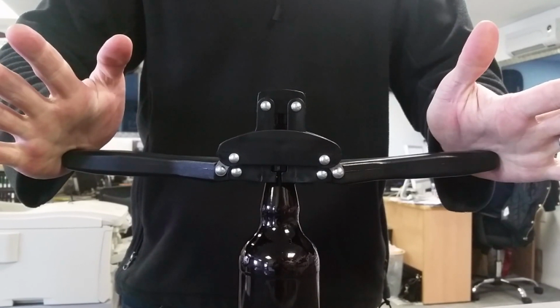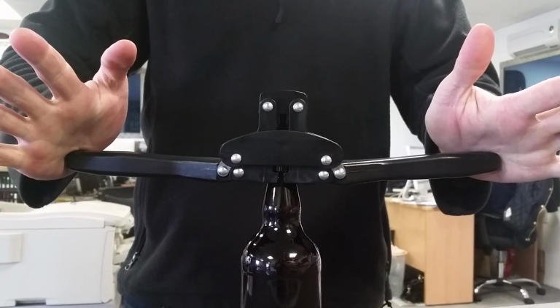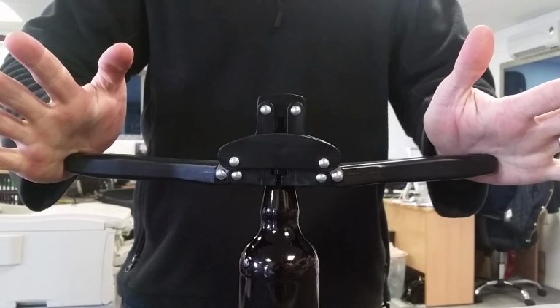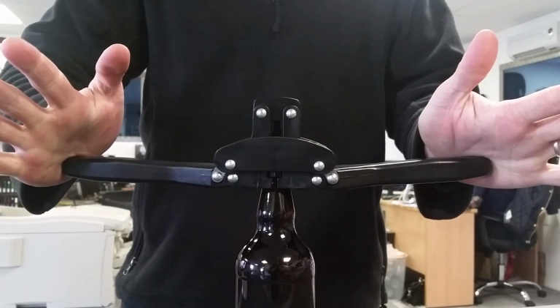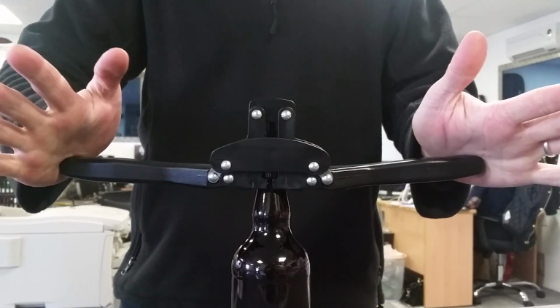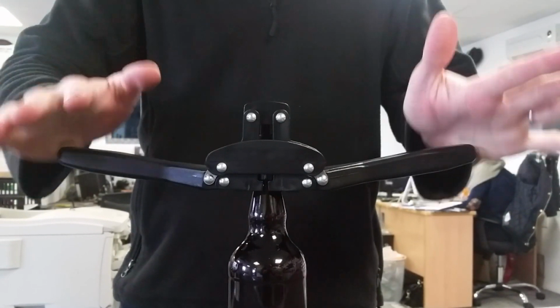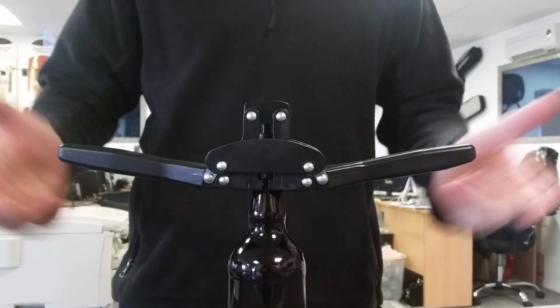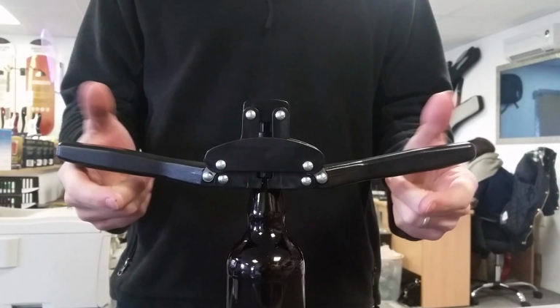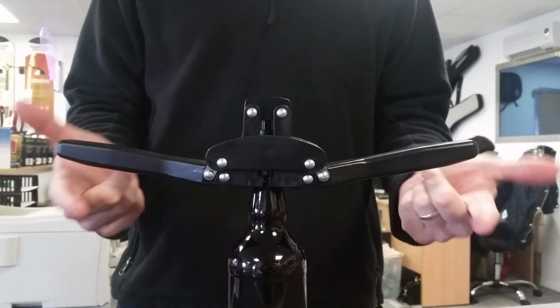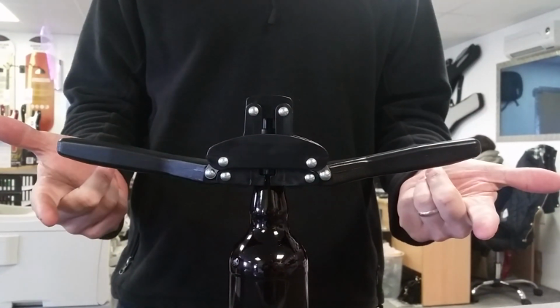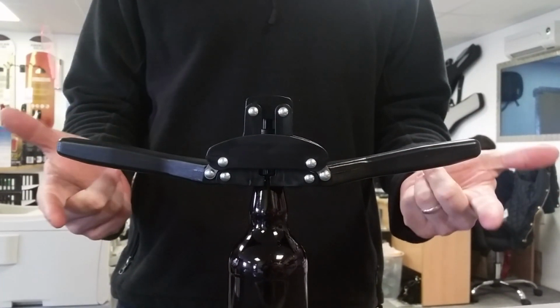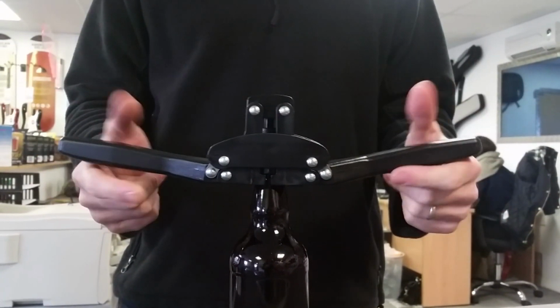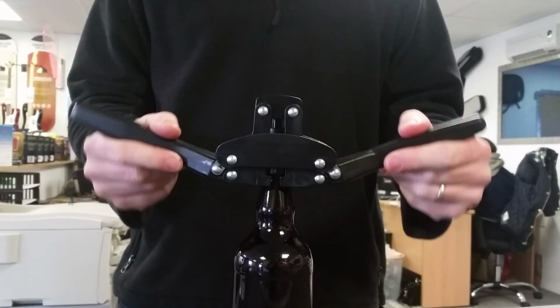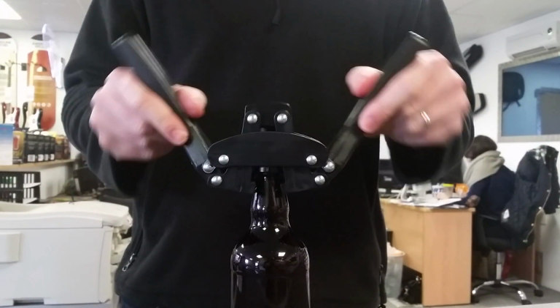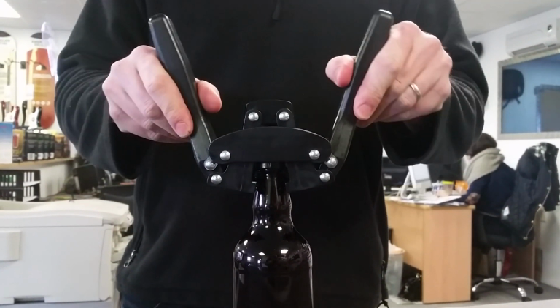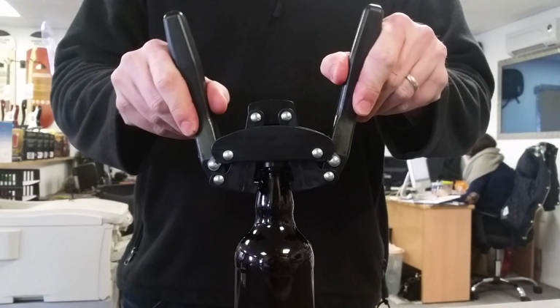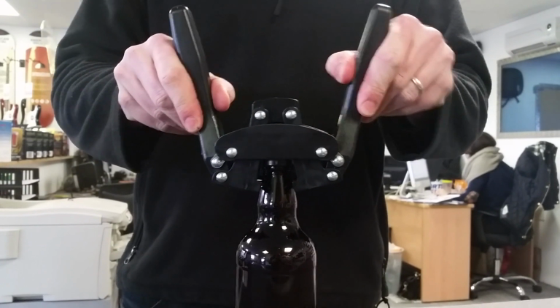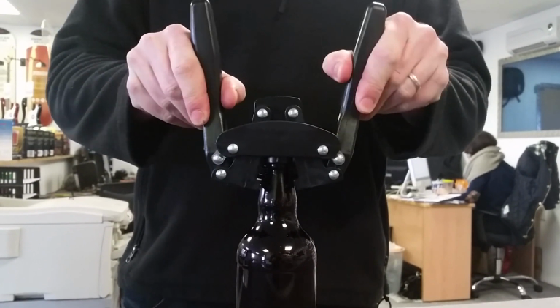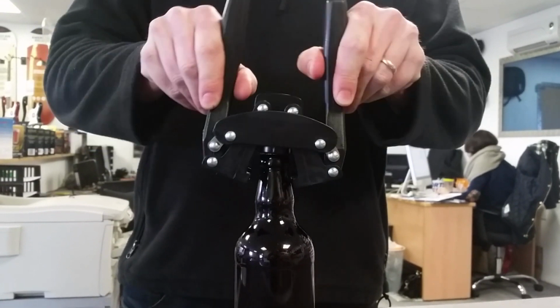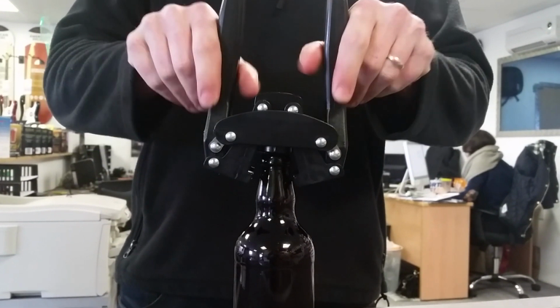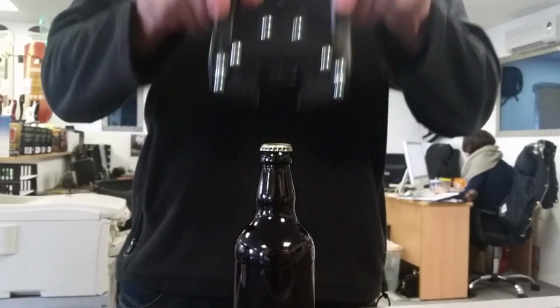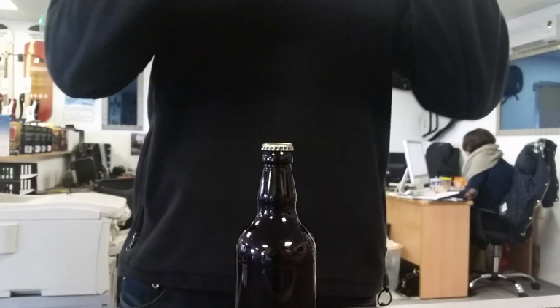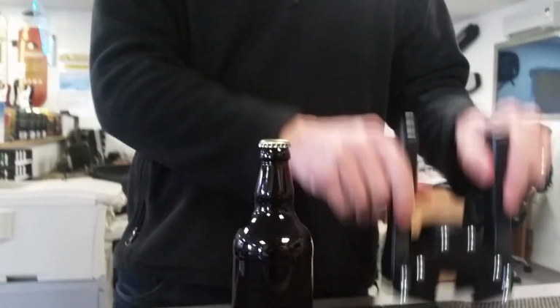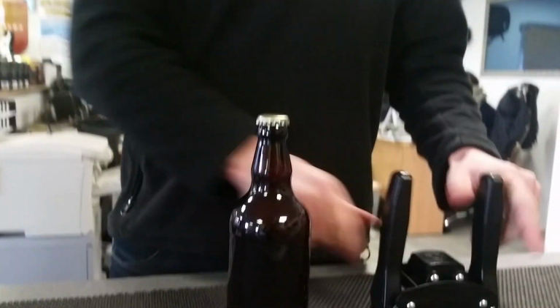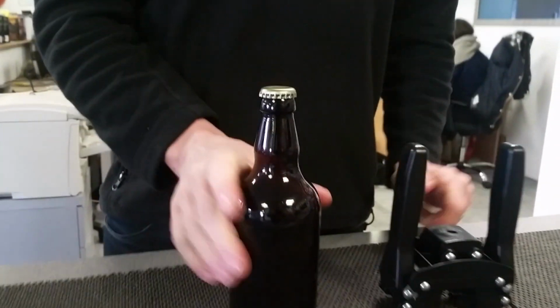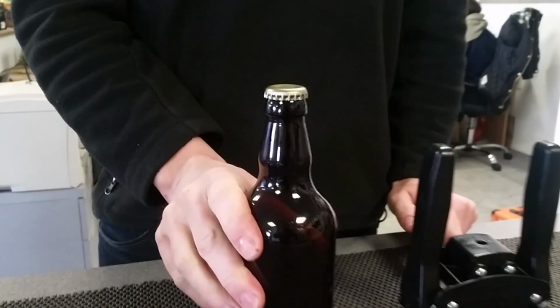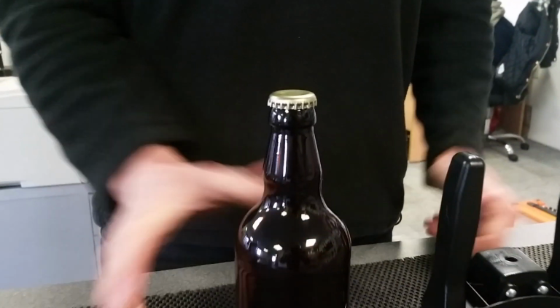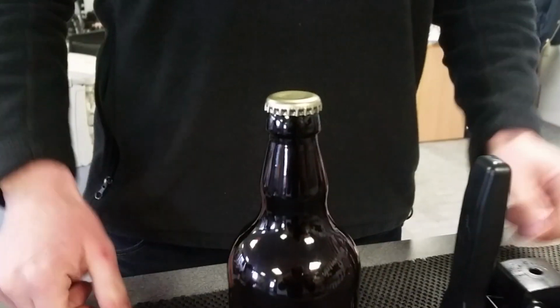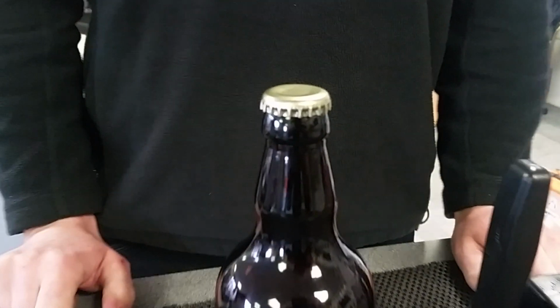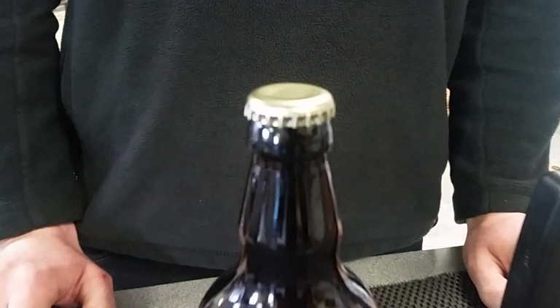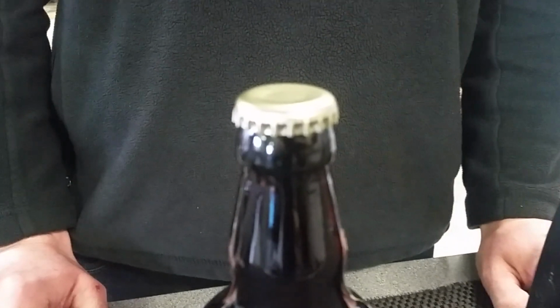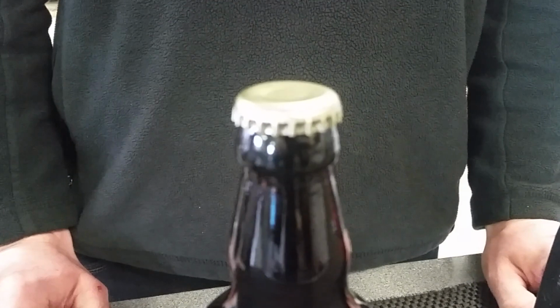You don't need to add any more pressure at all. You'll notice if I let go, it stays there. Lift the top up, and there you go — one bottle cap.